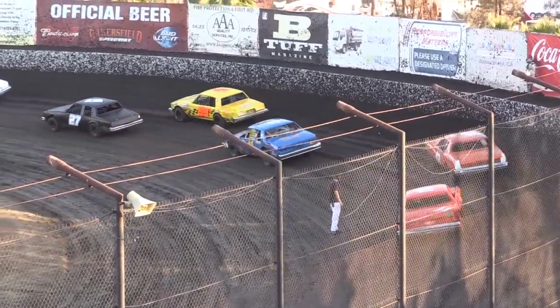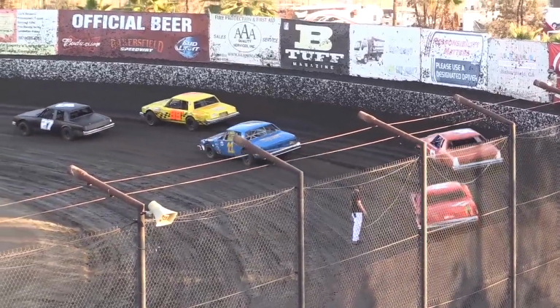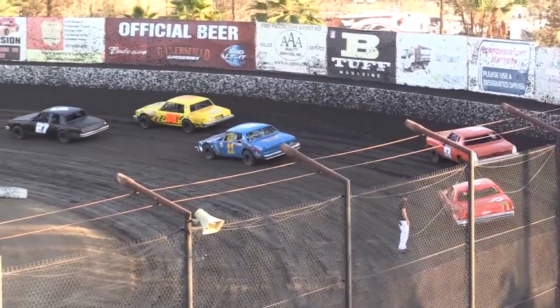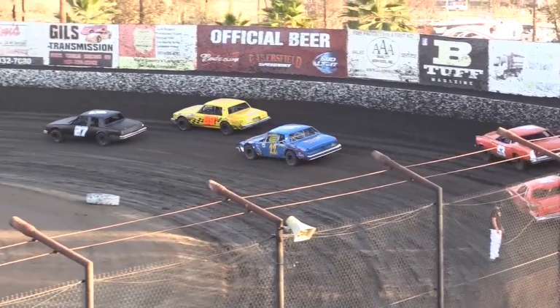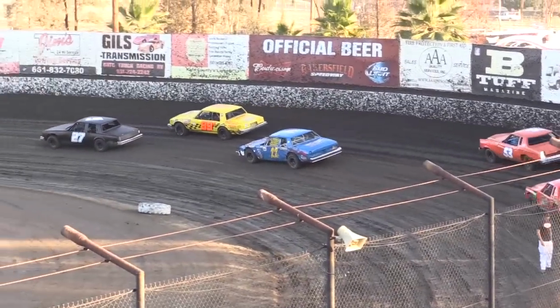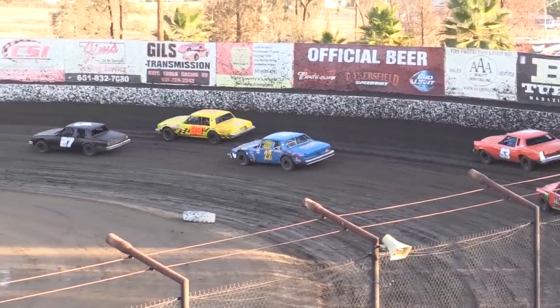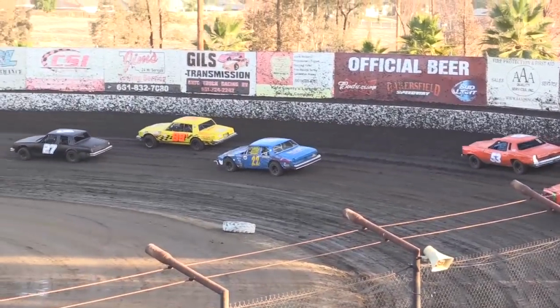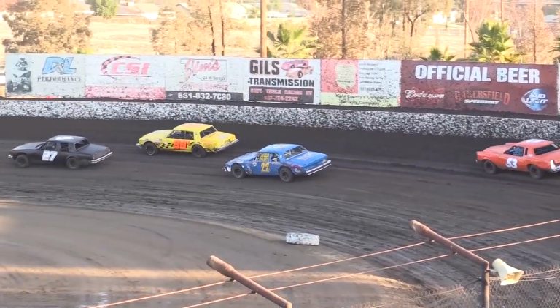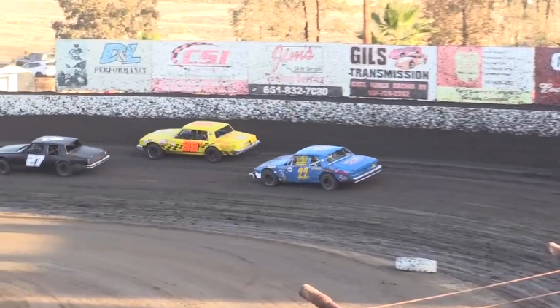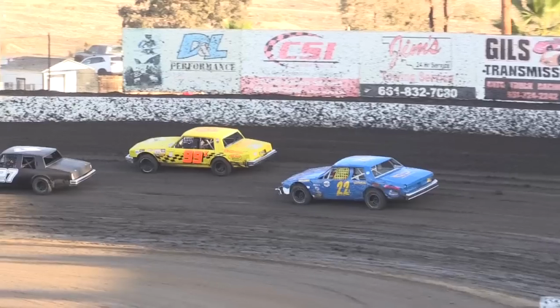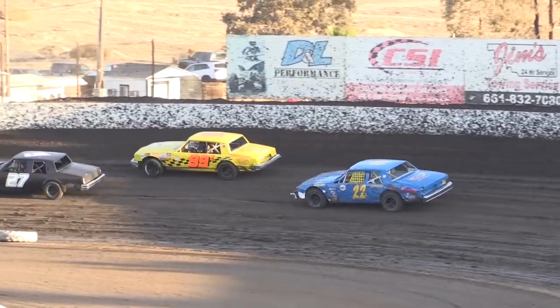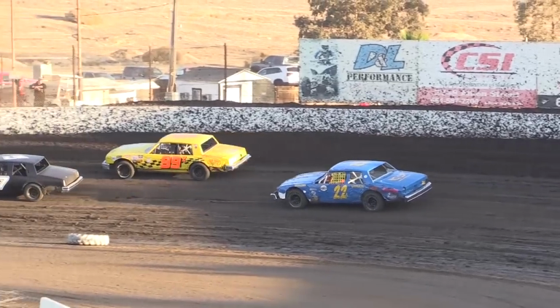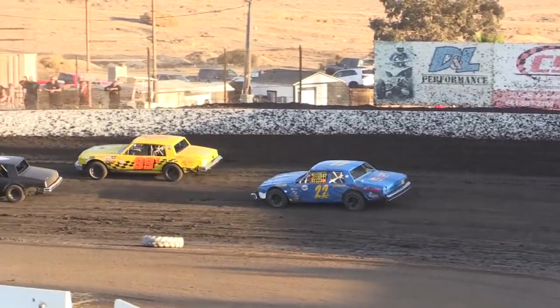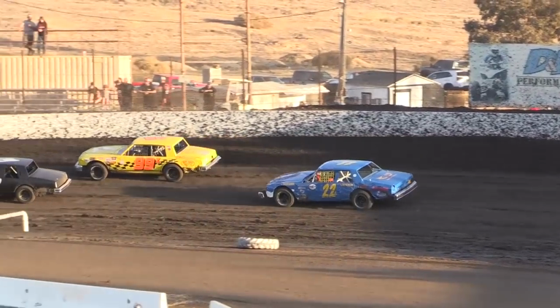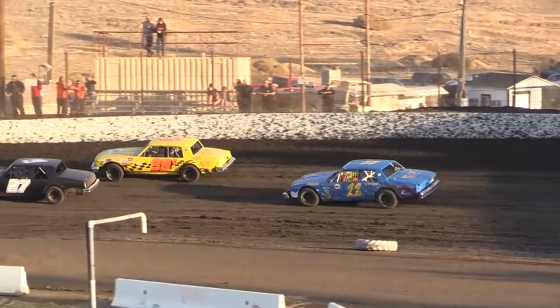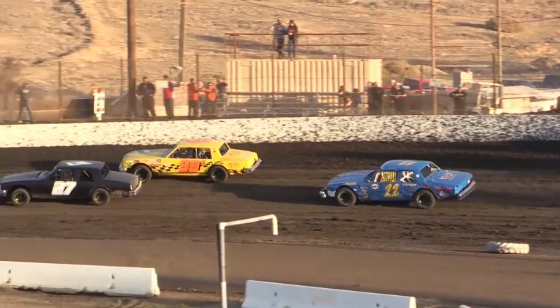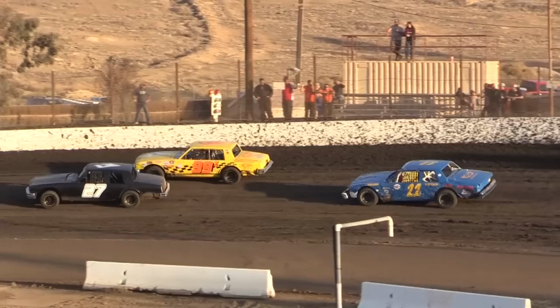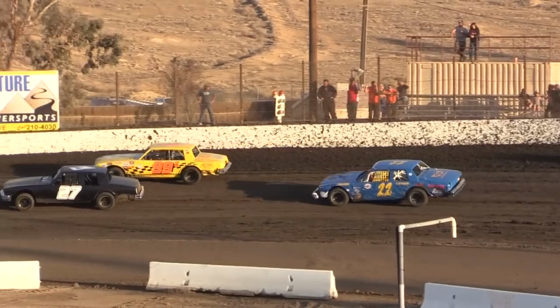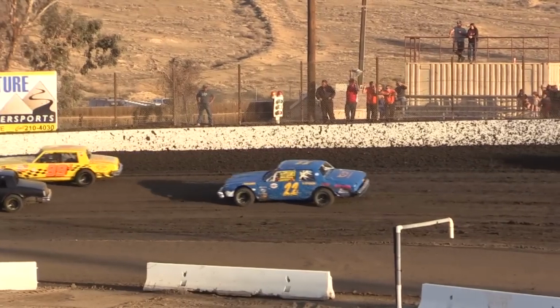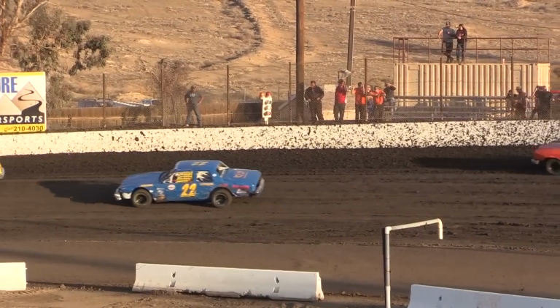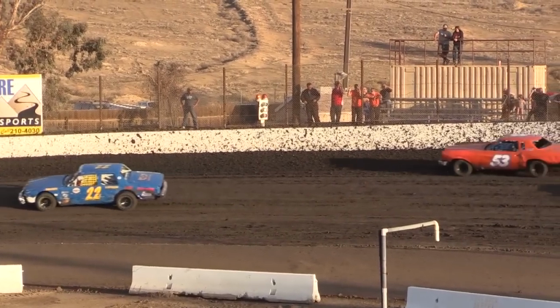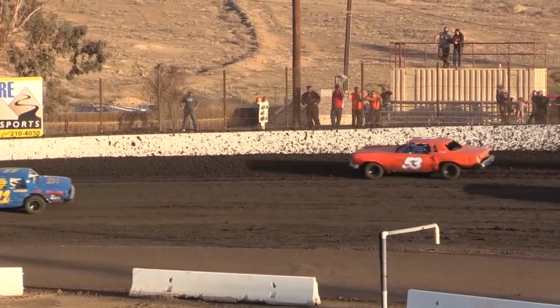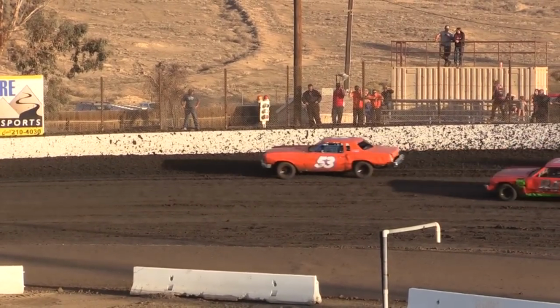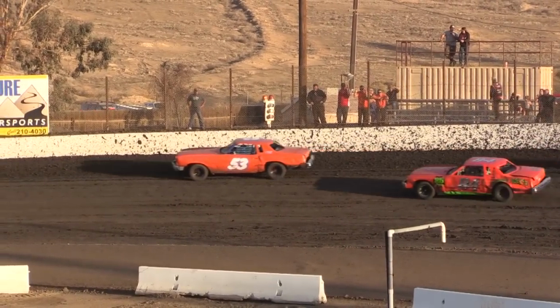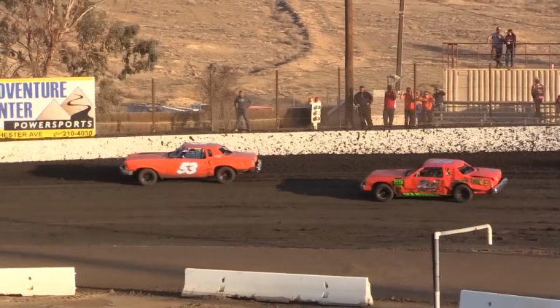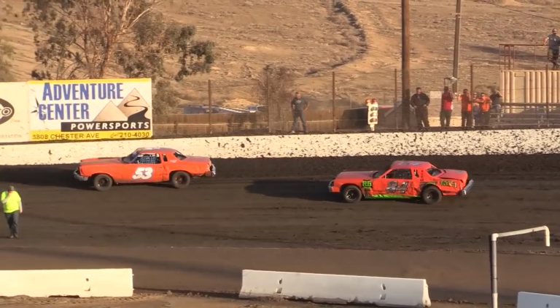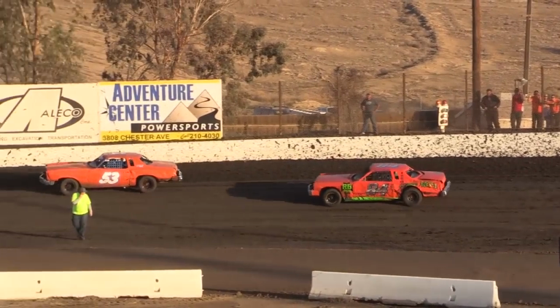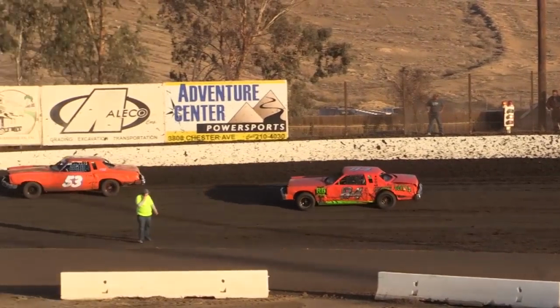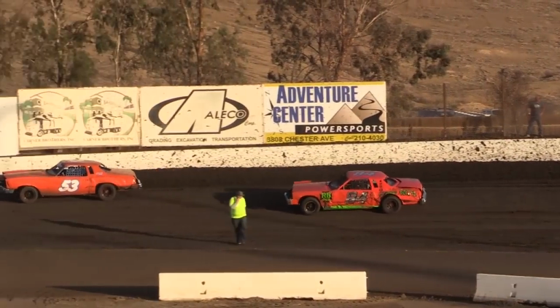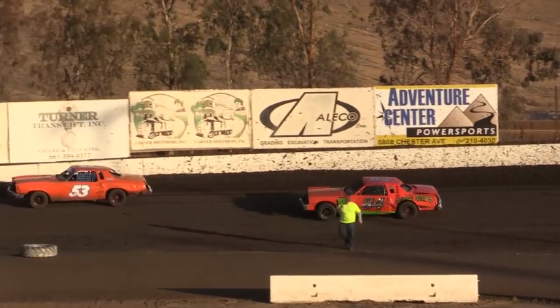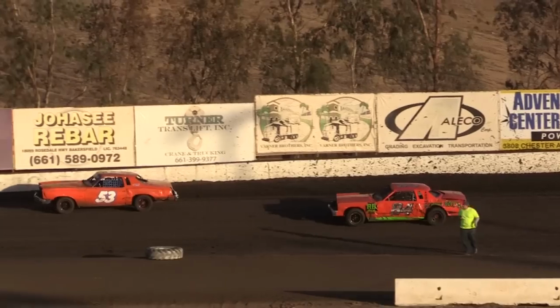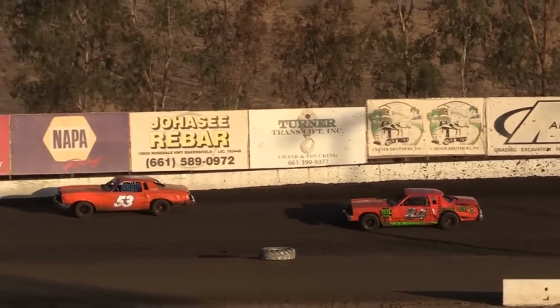Row number three, the 22K — that's Kevin Johnson — and the number 99Z of Steve Johnson. And the final row in this heat race, the number 84 machine, Chris Settlemyer, and the 53 of JR Daves.